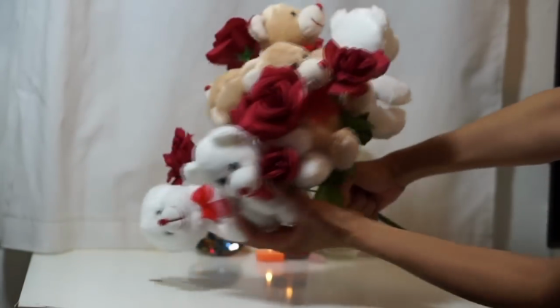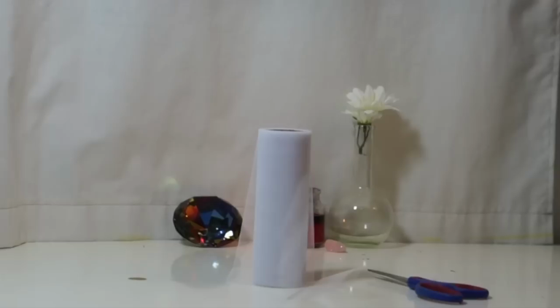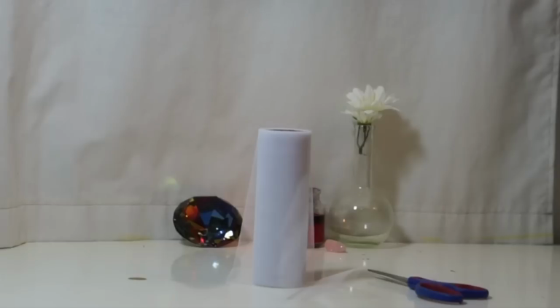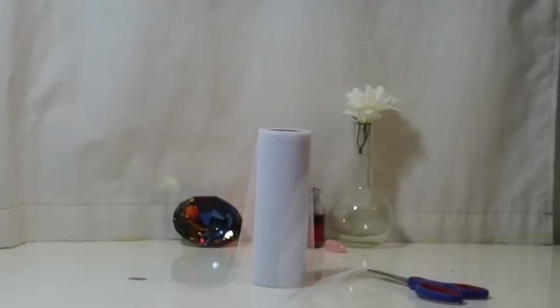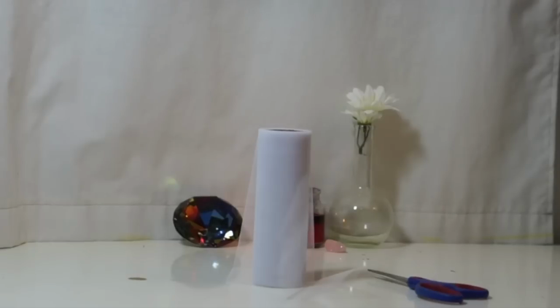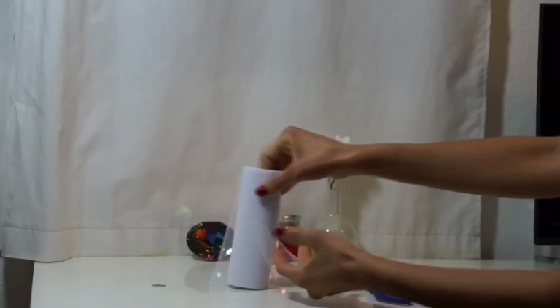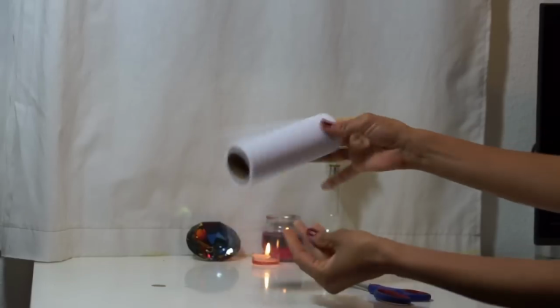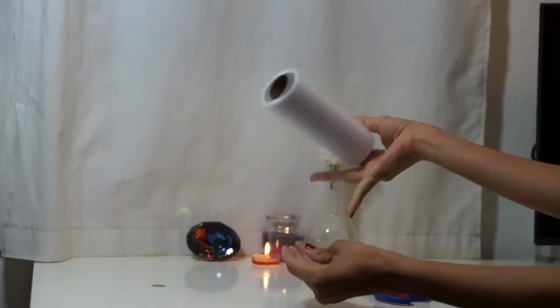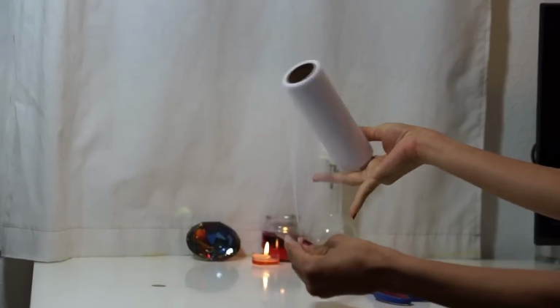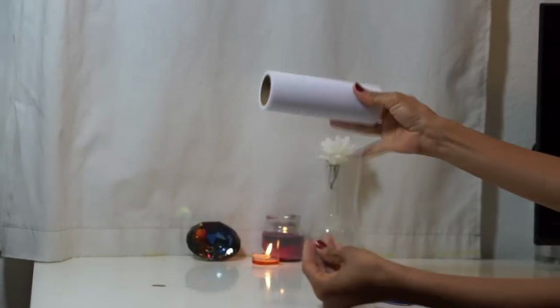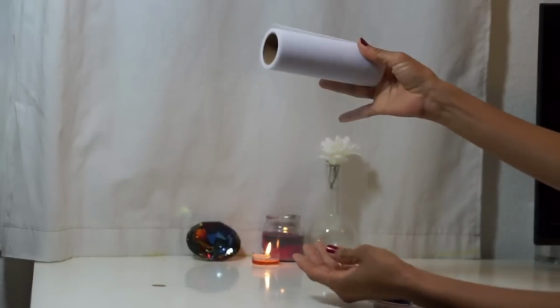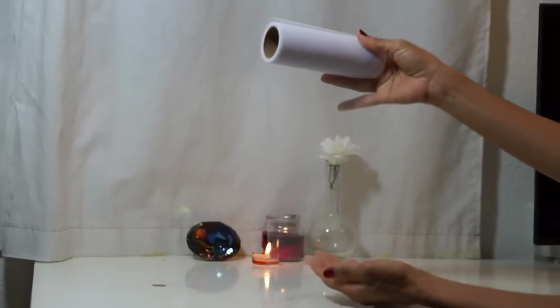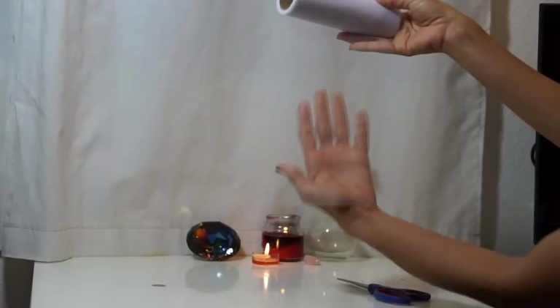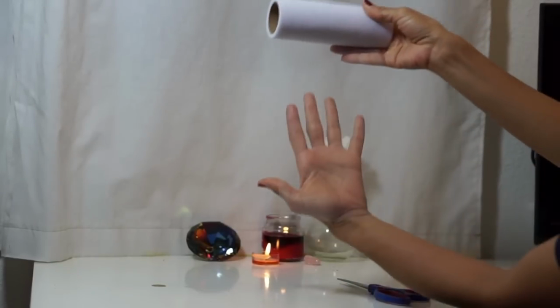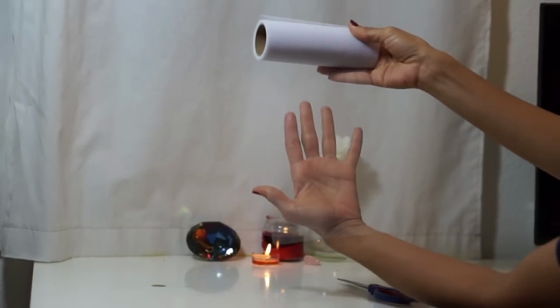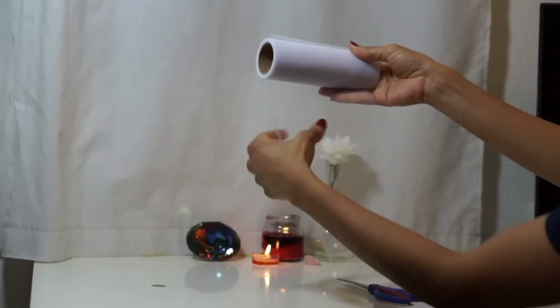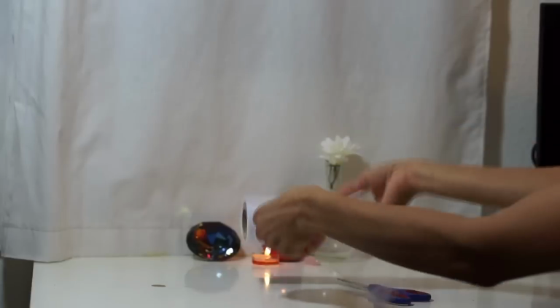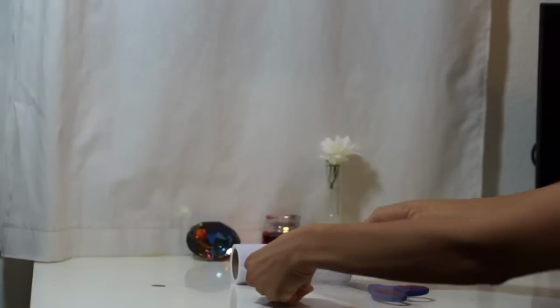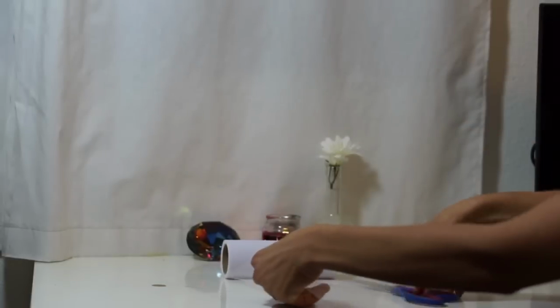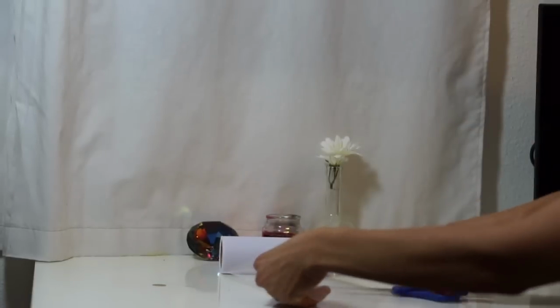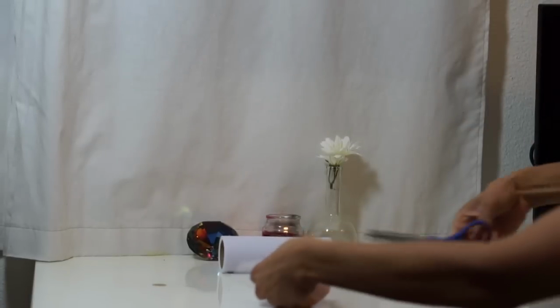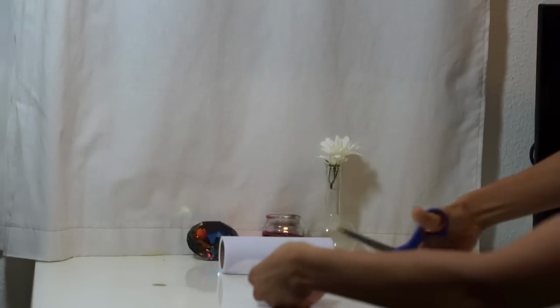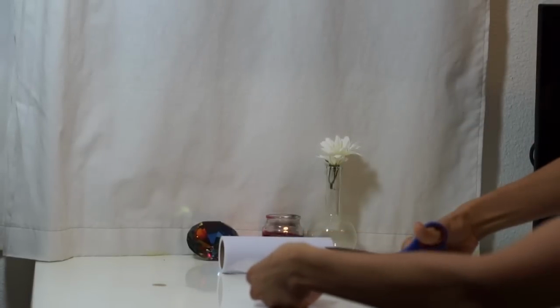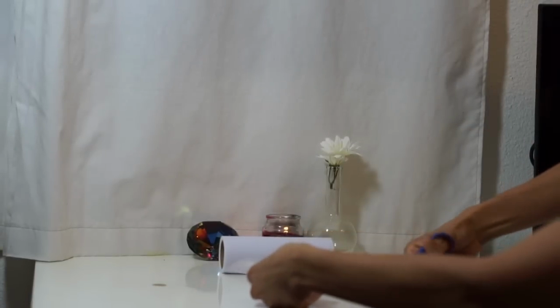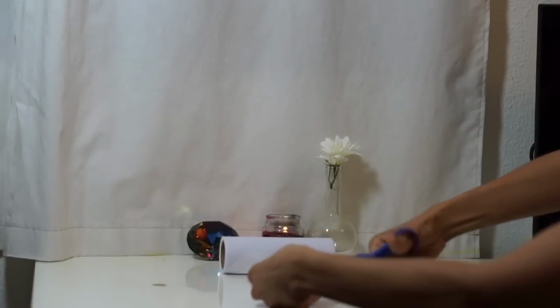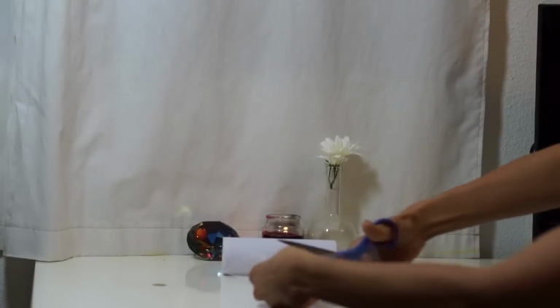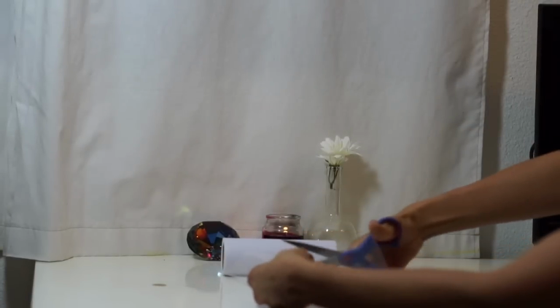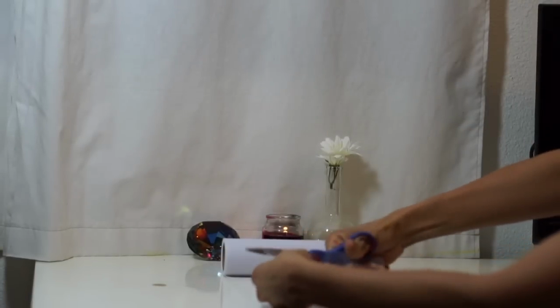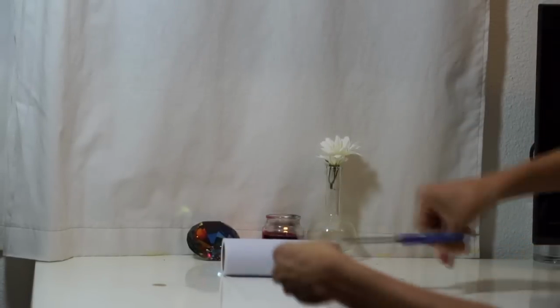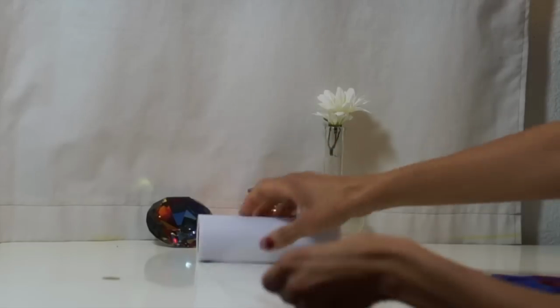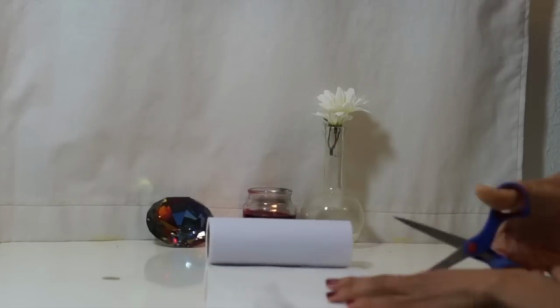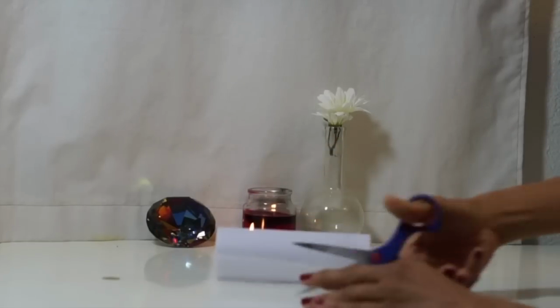Grab your tulle and cut about a handful's length. You will cut six pieces, one for each plushie.